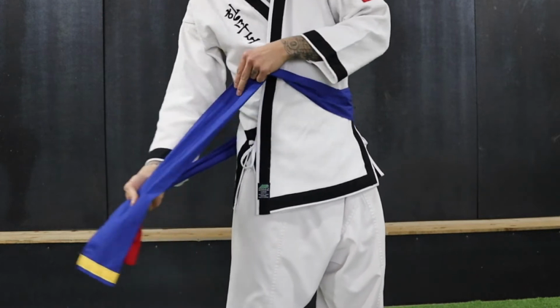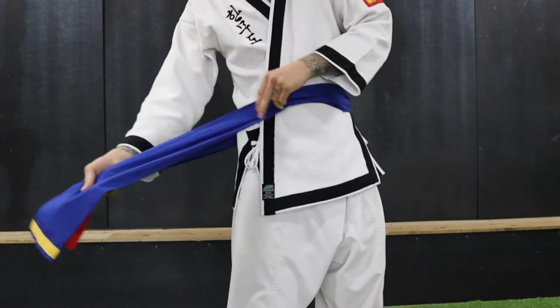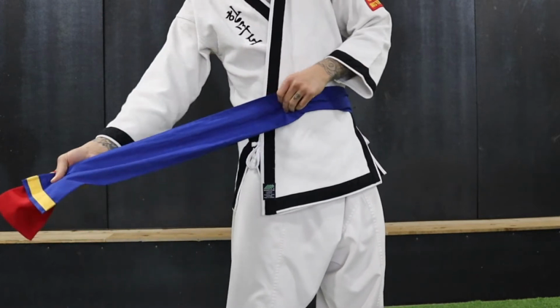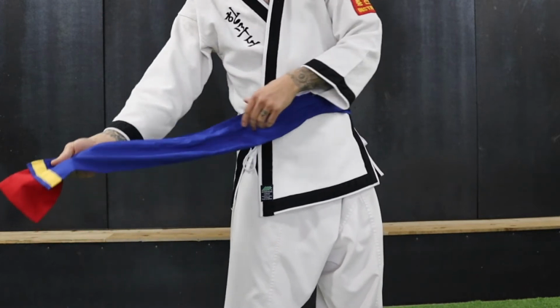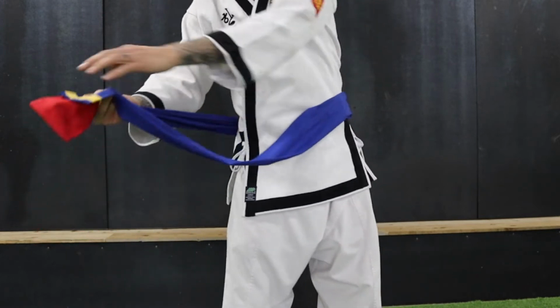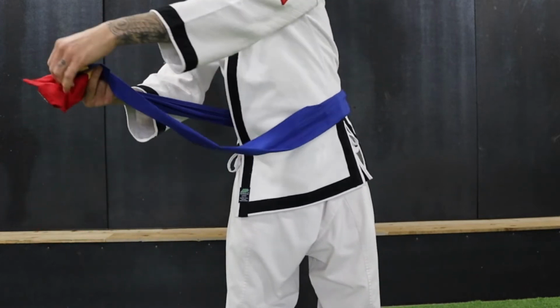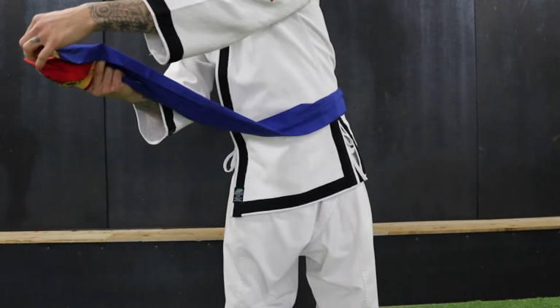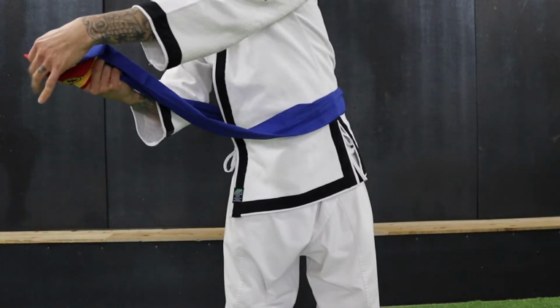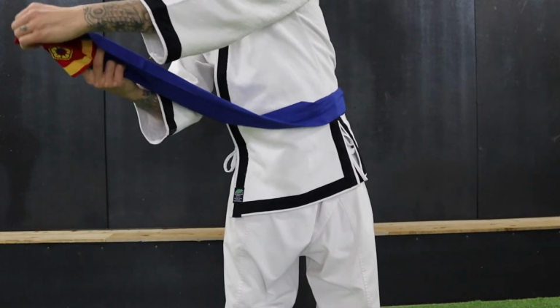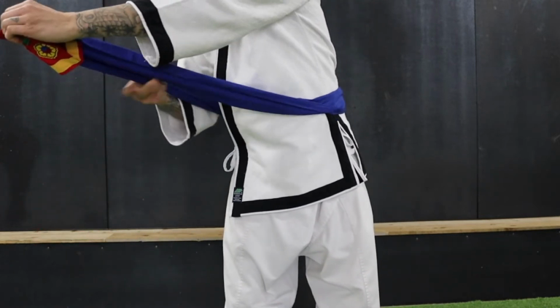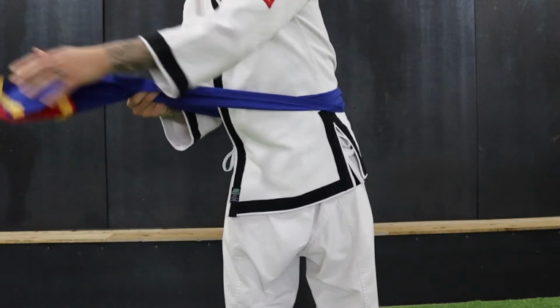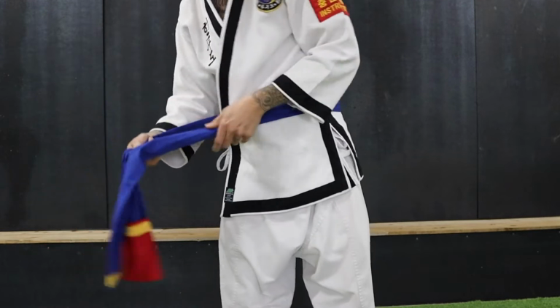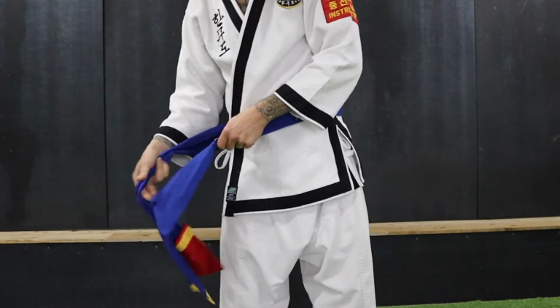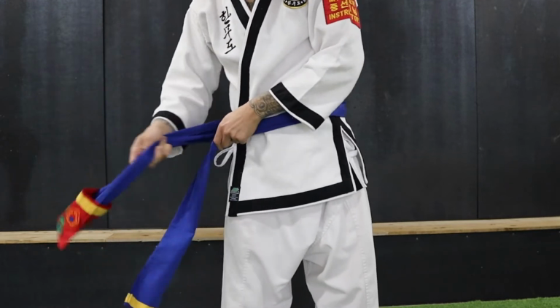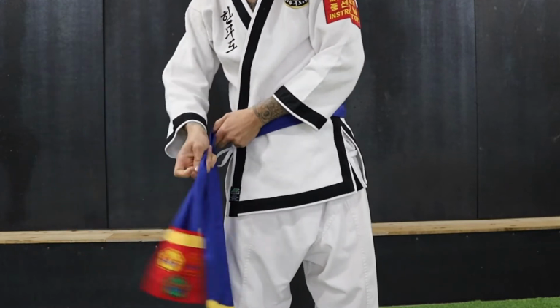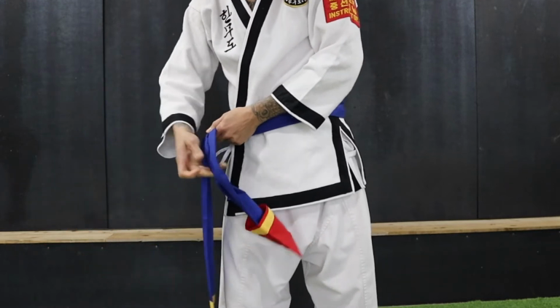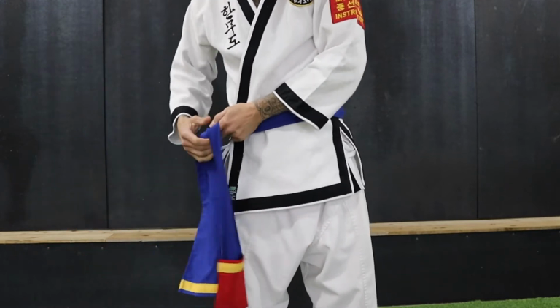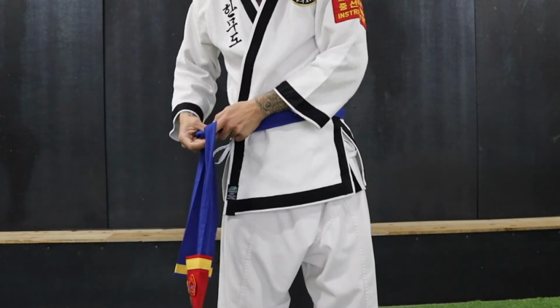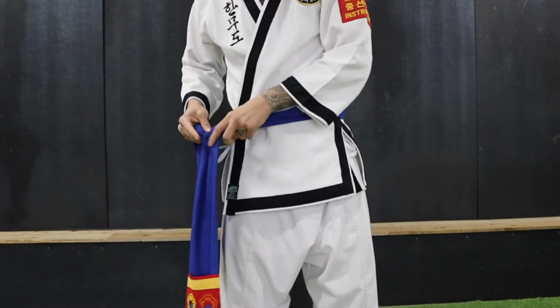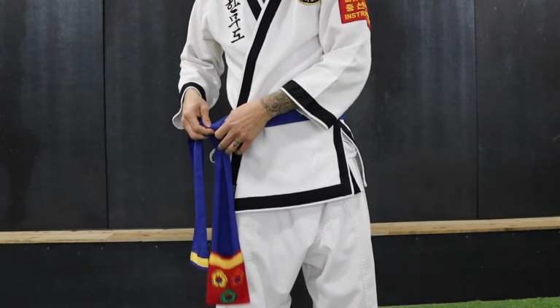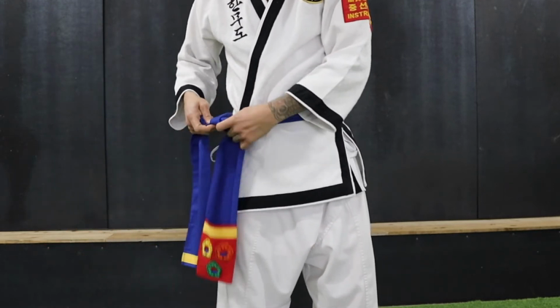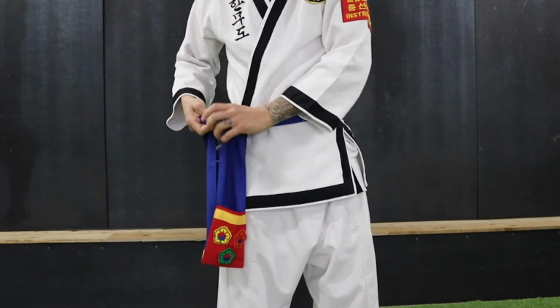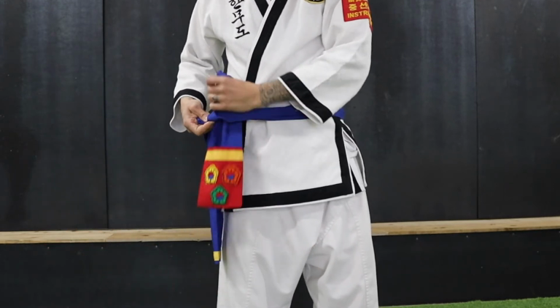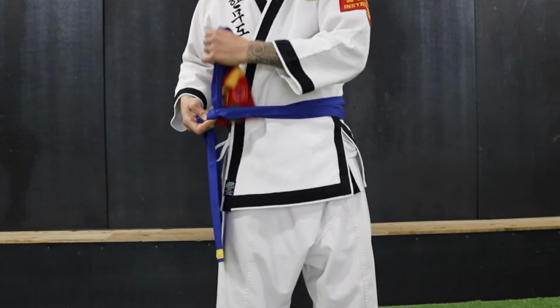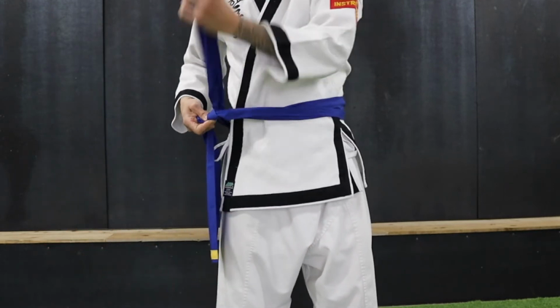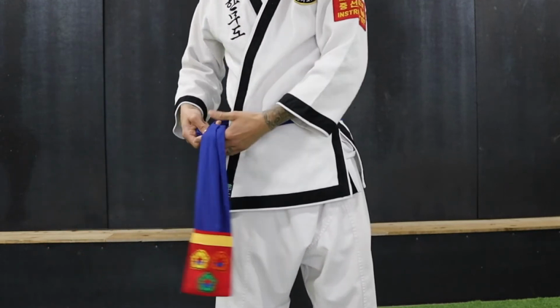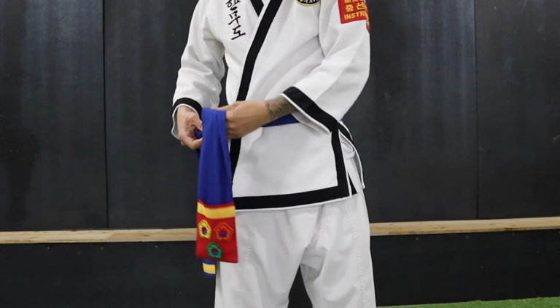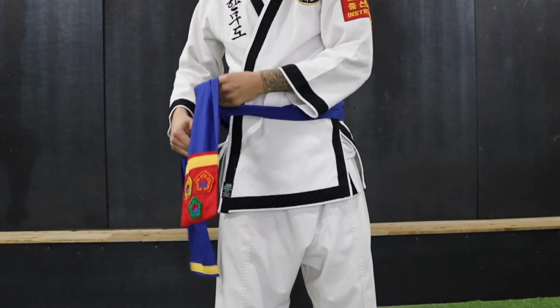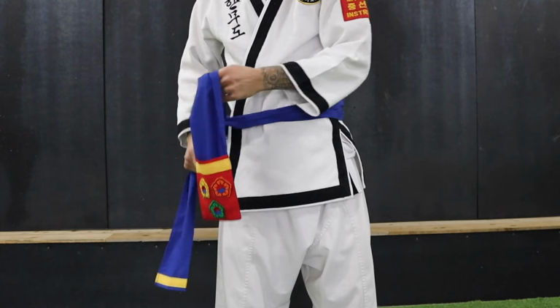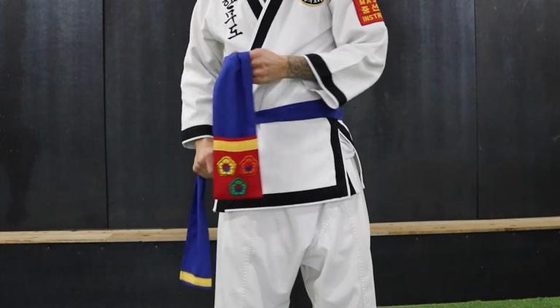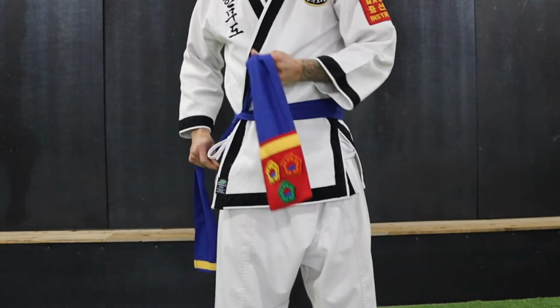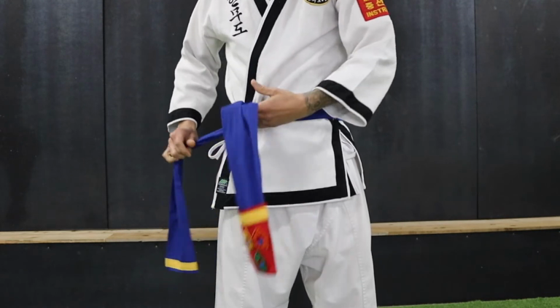Adjust, and then work your hands closer to the body, tying one end over the other. Pull tight.